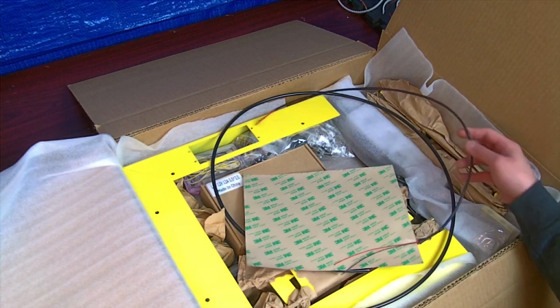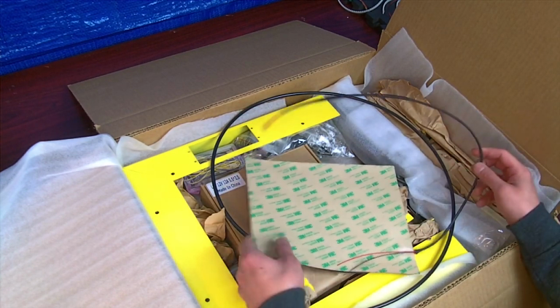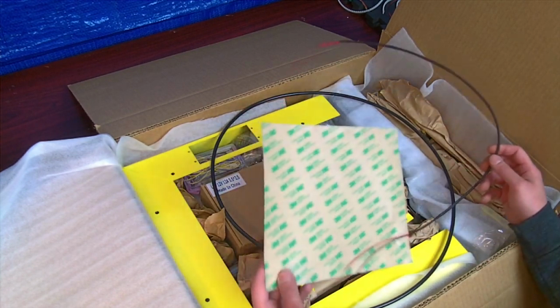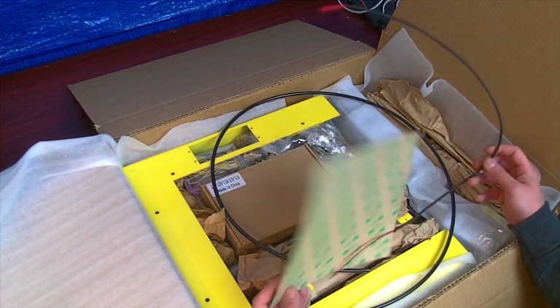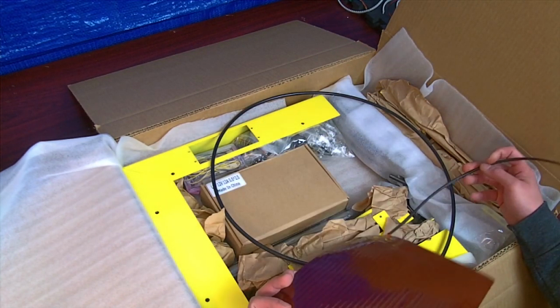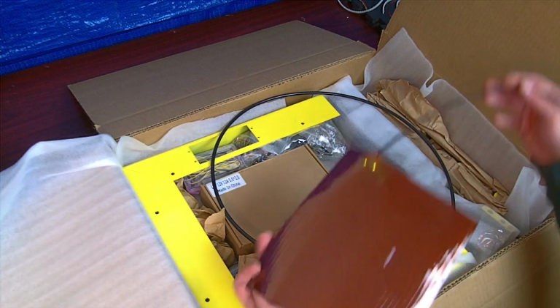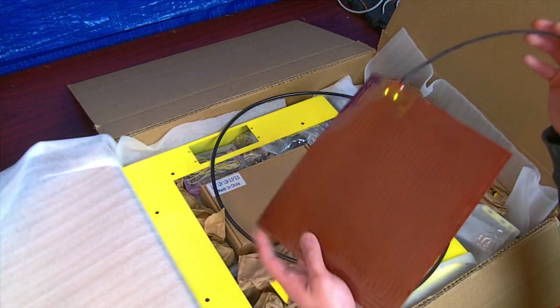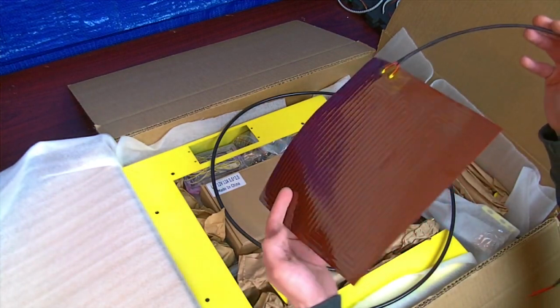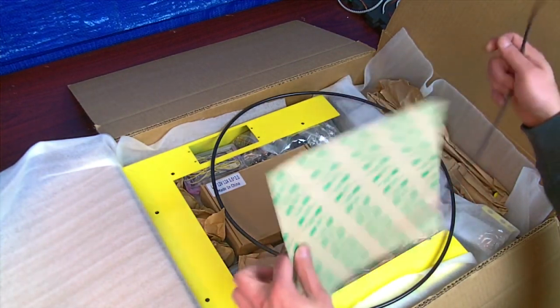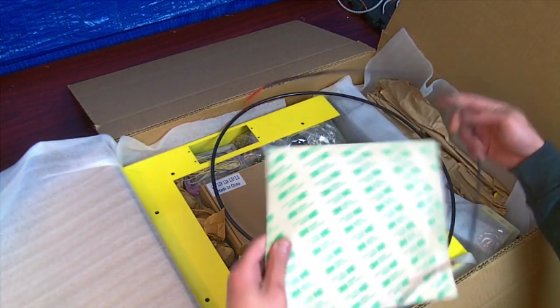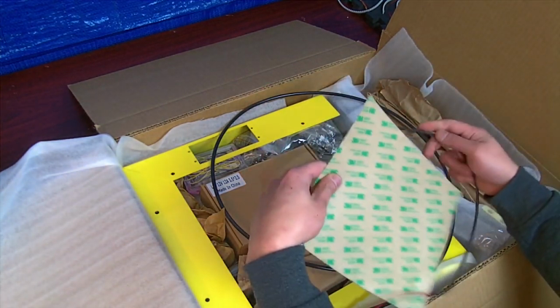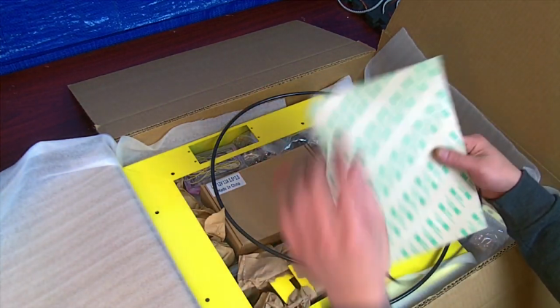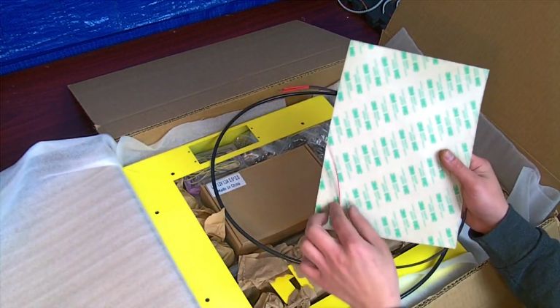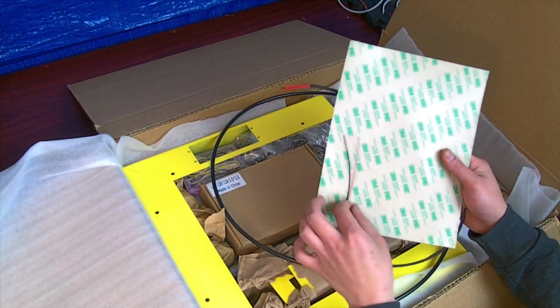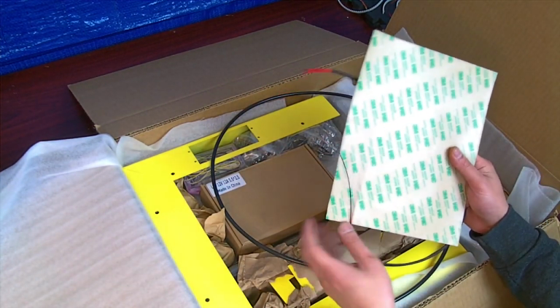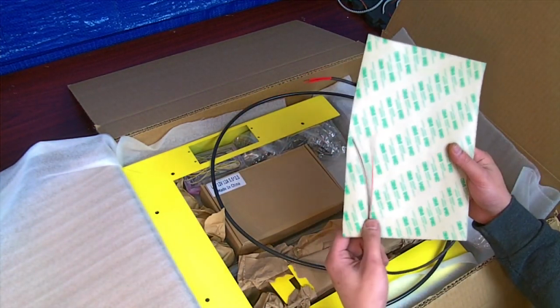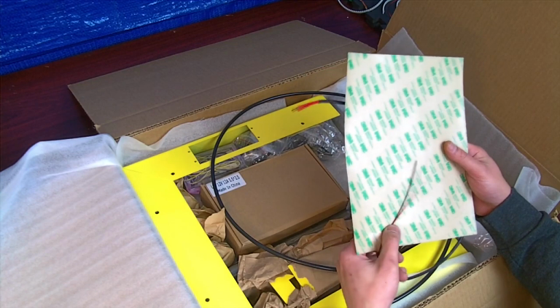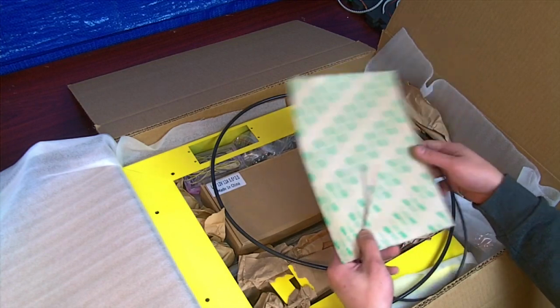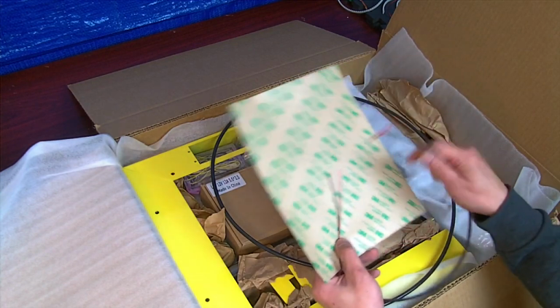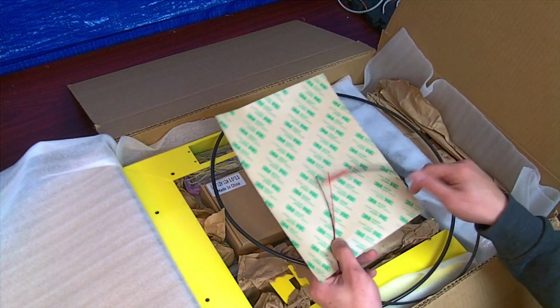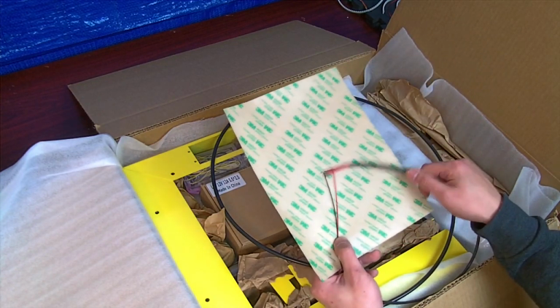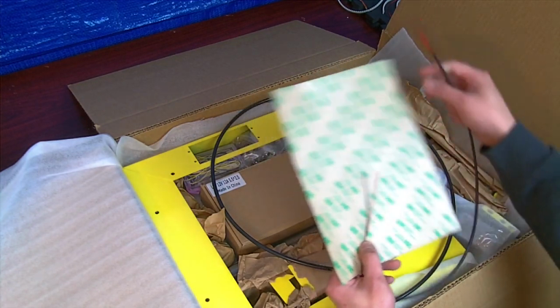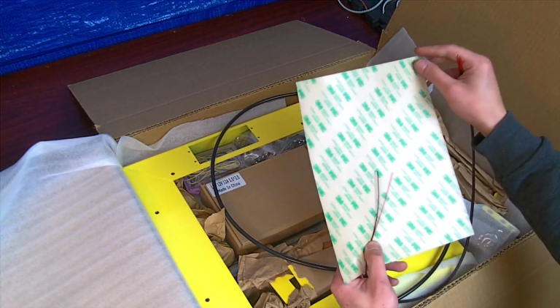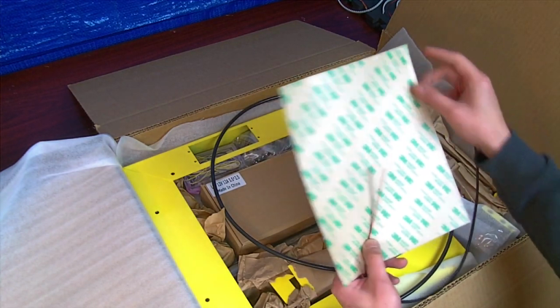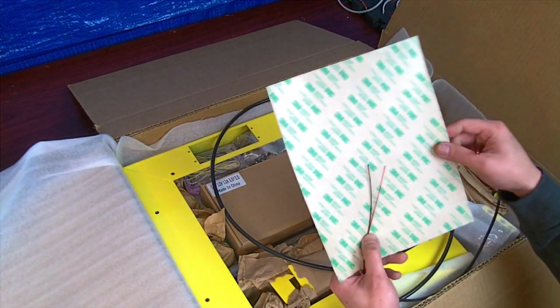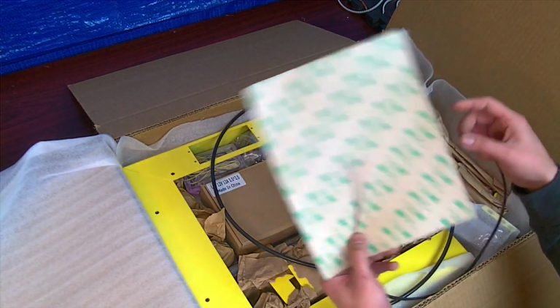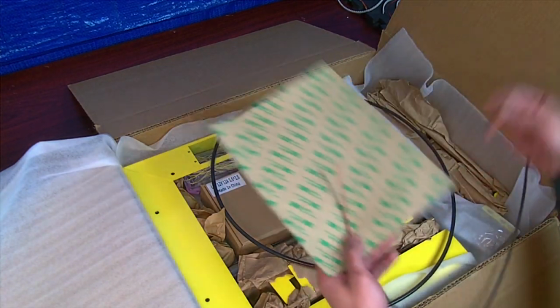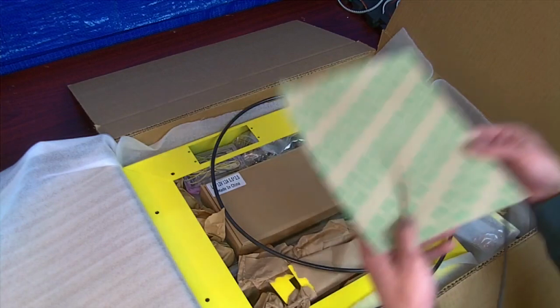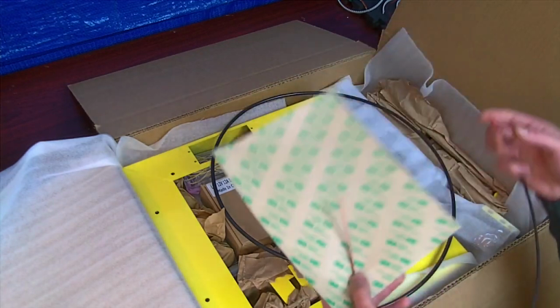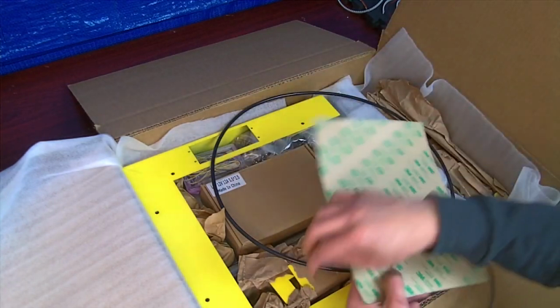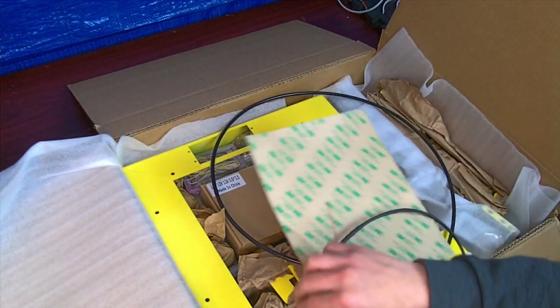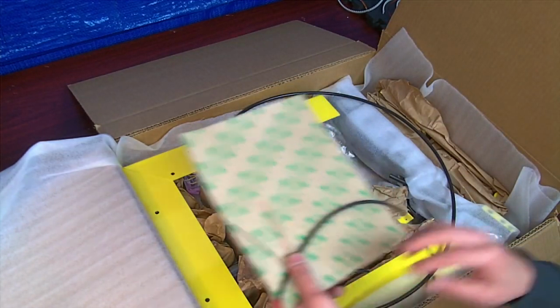The first thing you see is the heating pad, with these two wires here — this is for the thermistor. Just connect the thermistor to it, peel off this 3M sticker, and stick it to the aluminum bed.